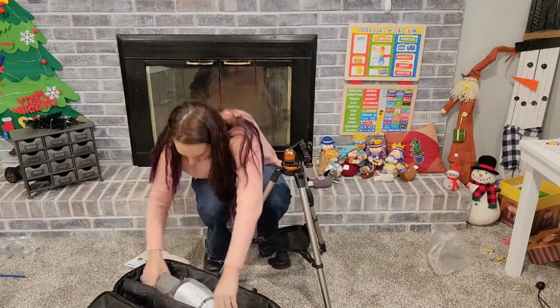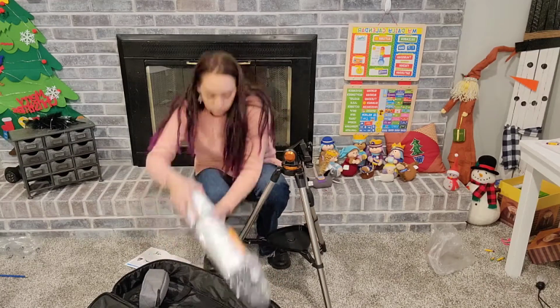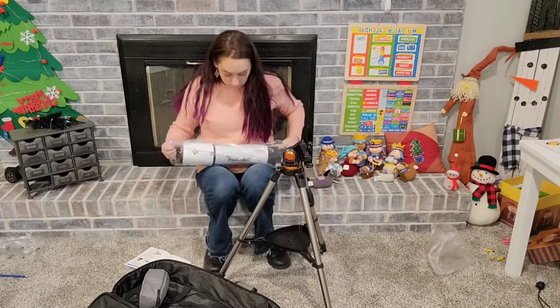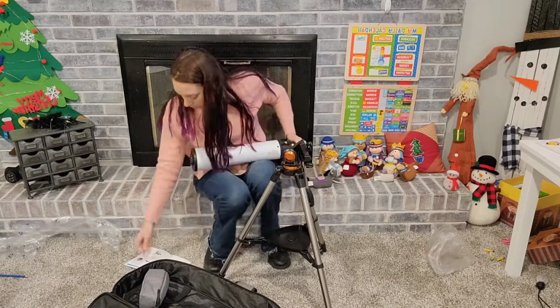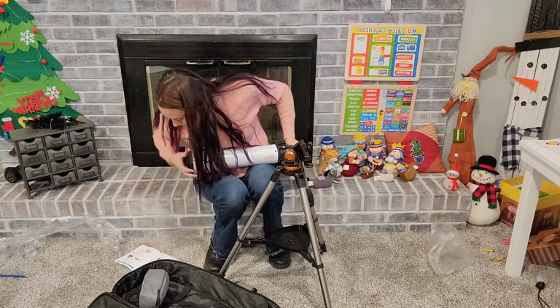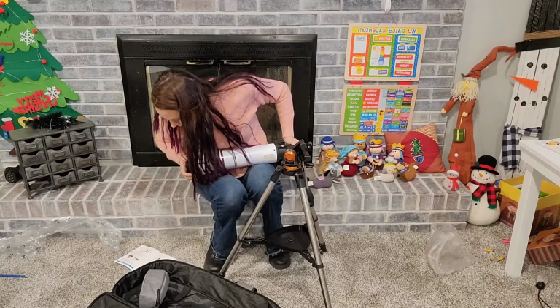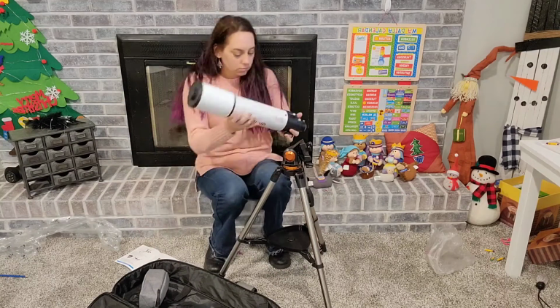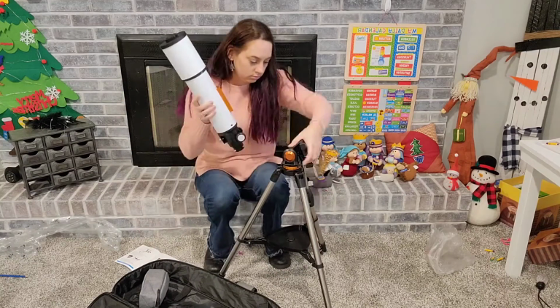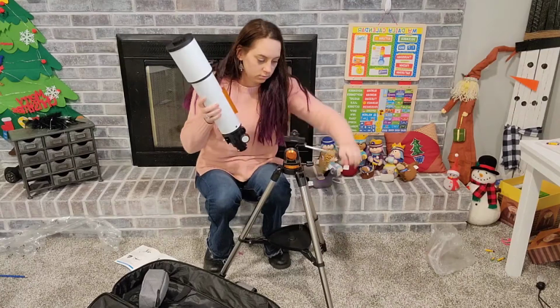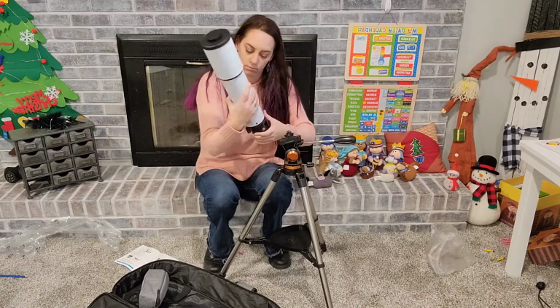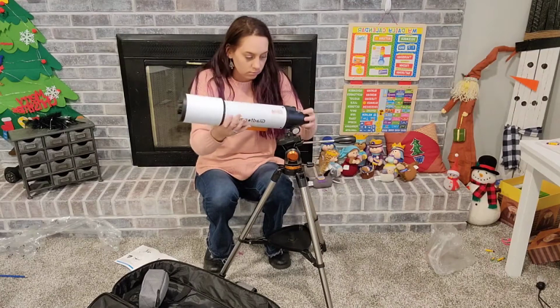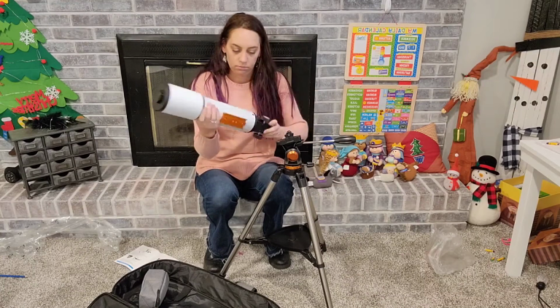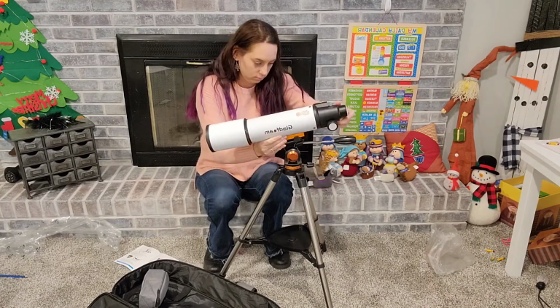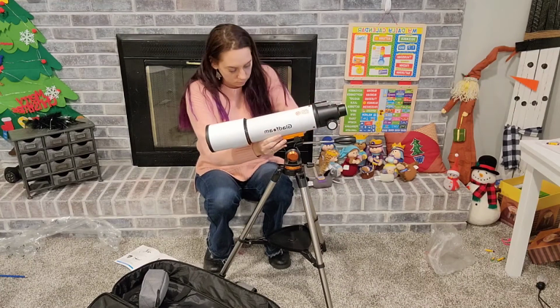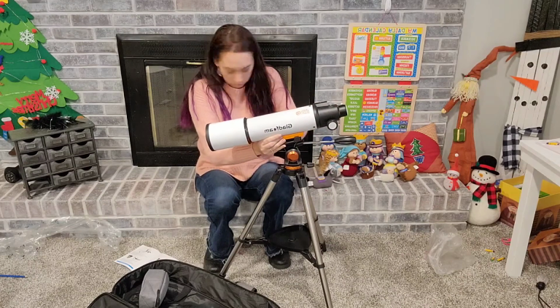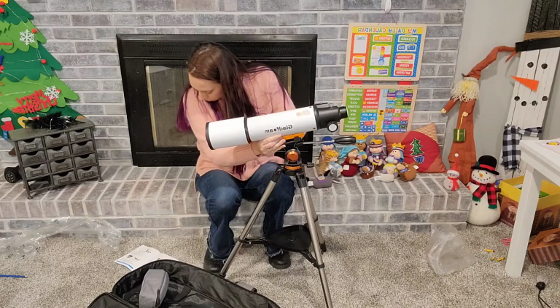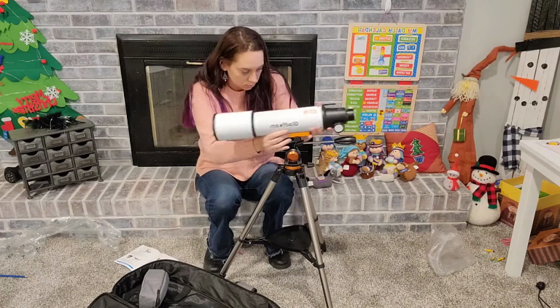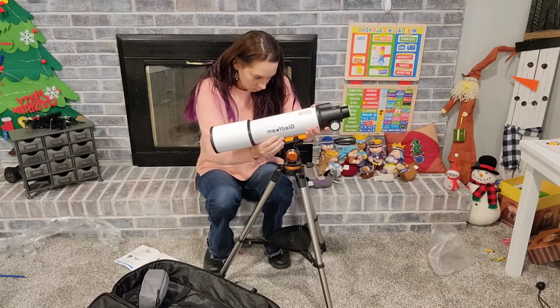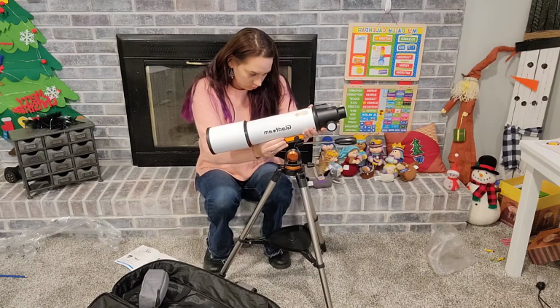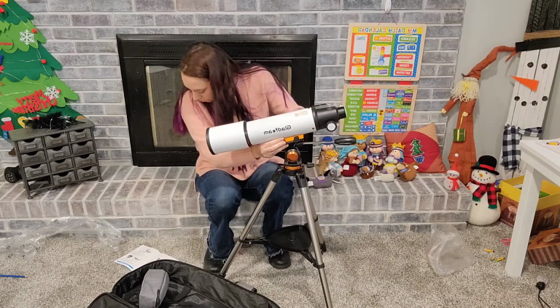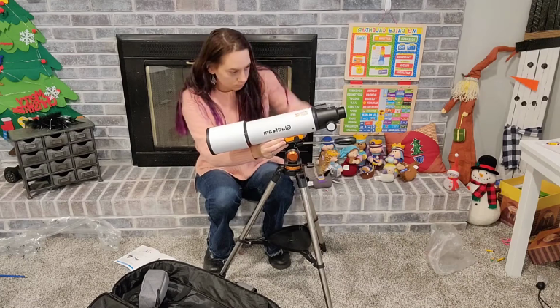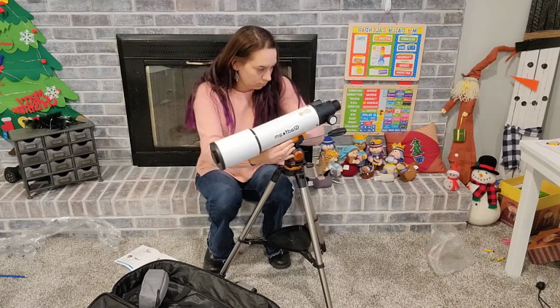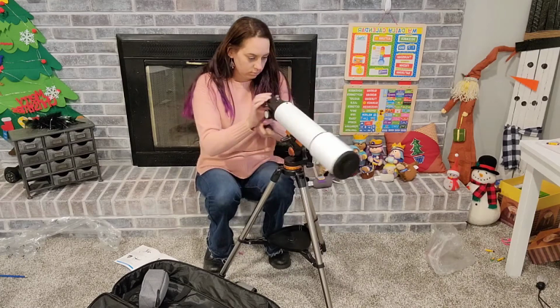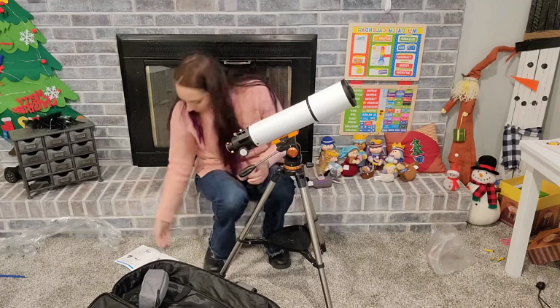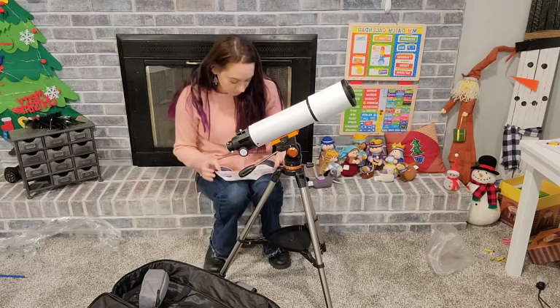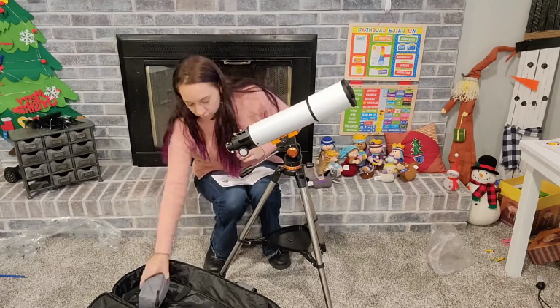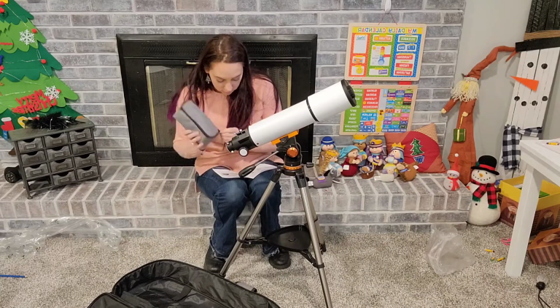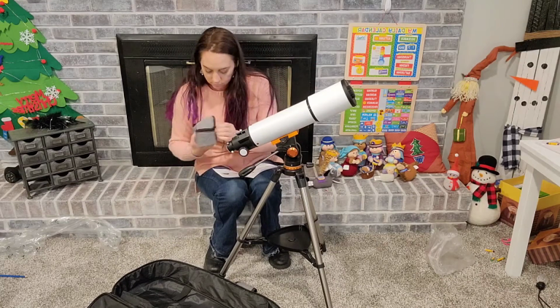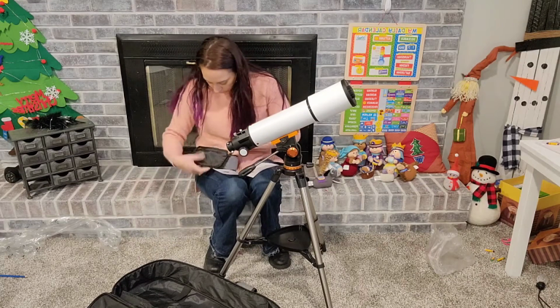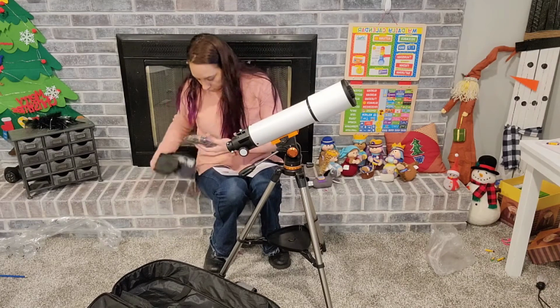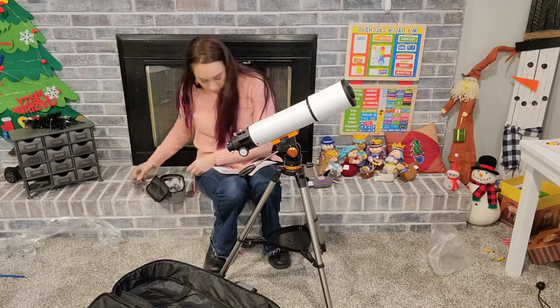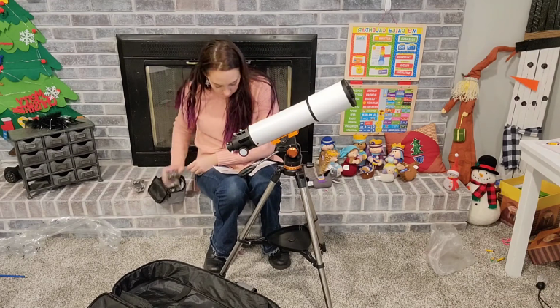It has a 500 millimeter focal length and a multi-layer FMC coating.